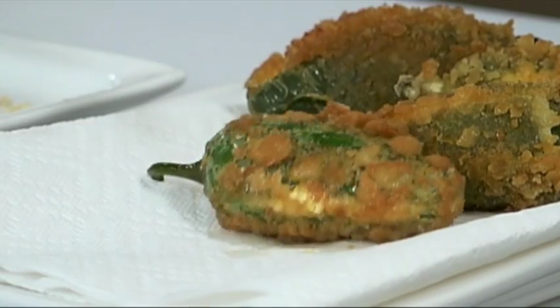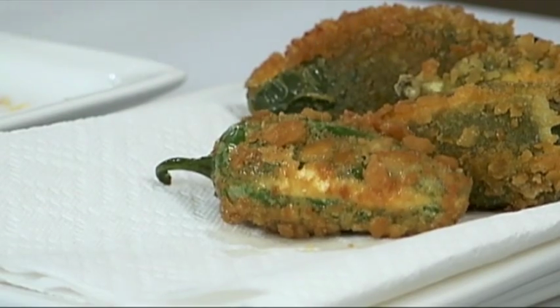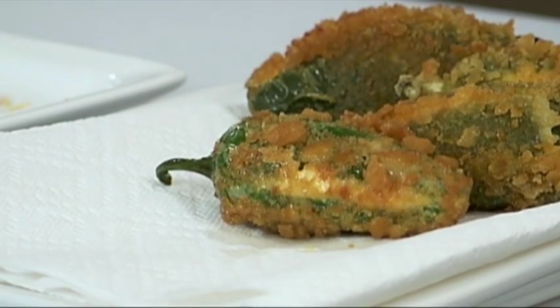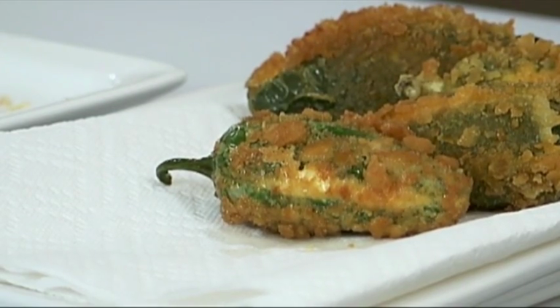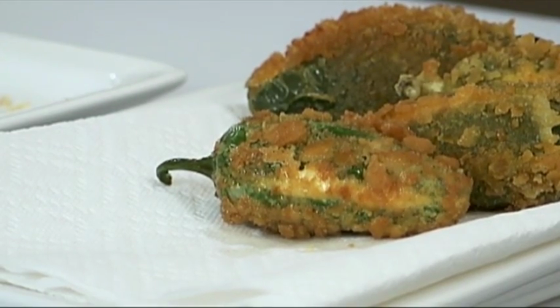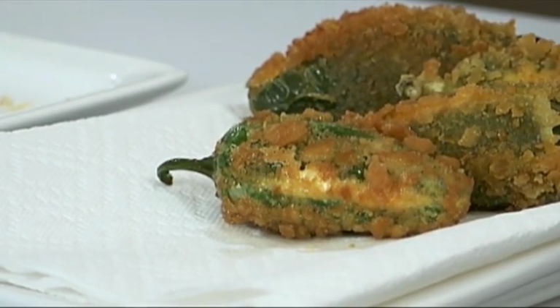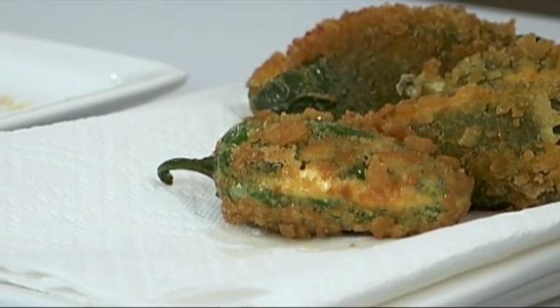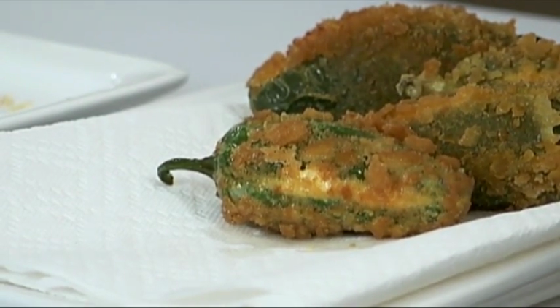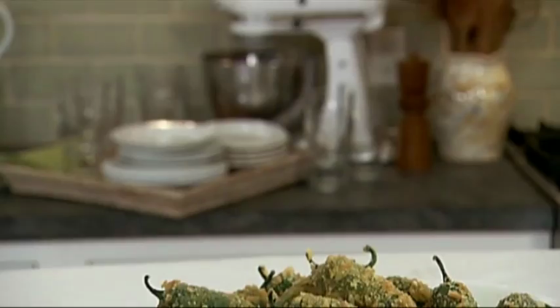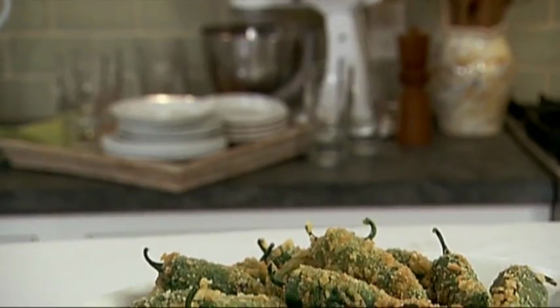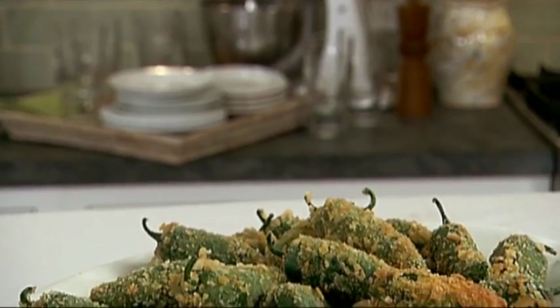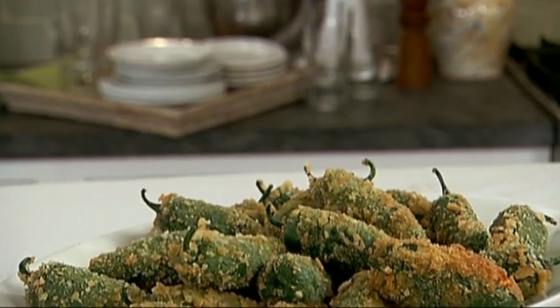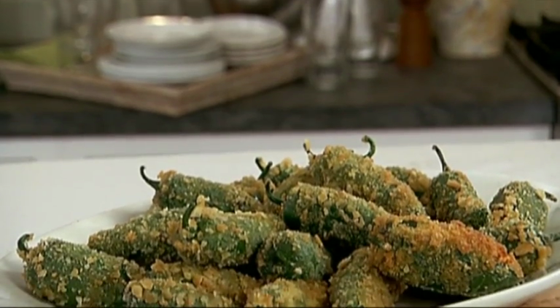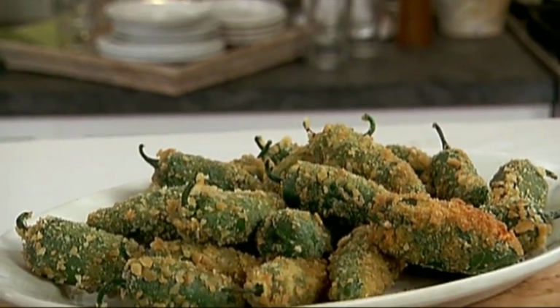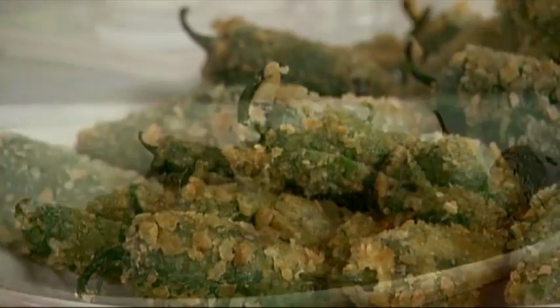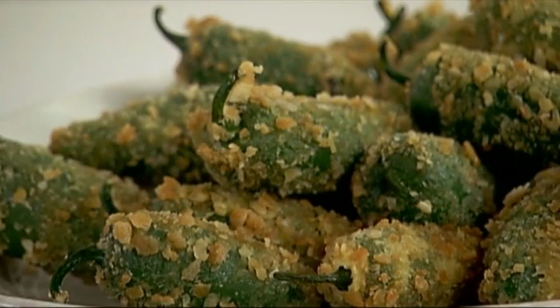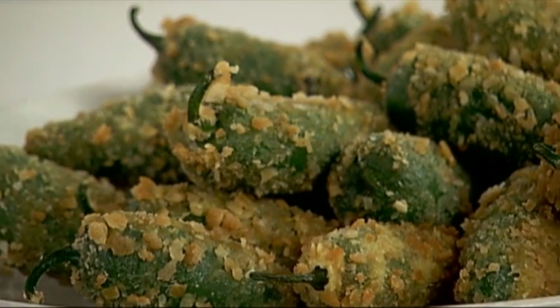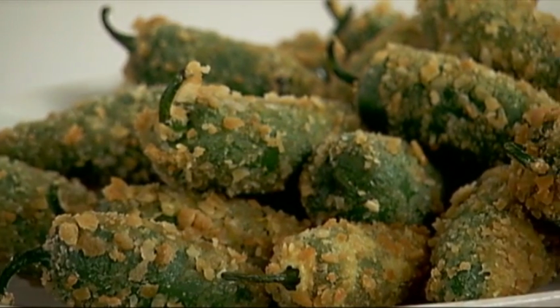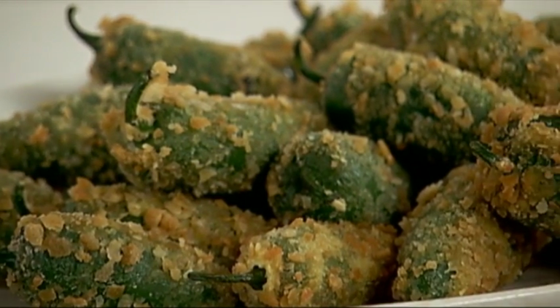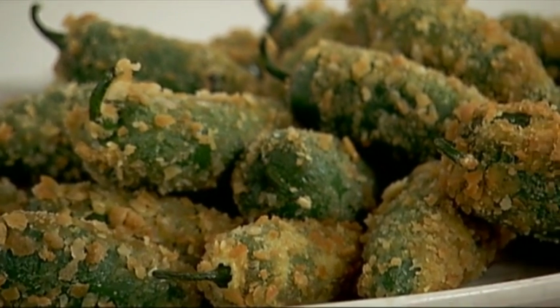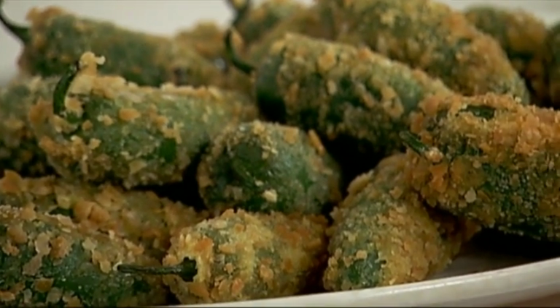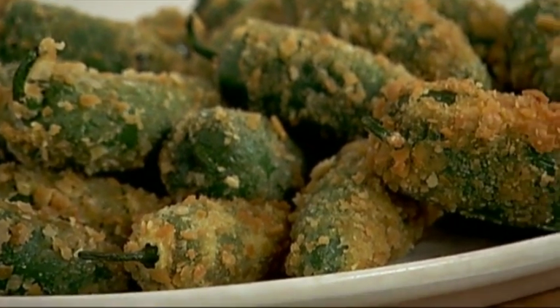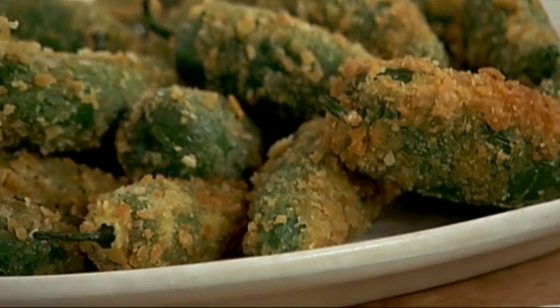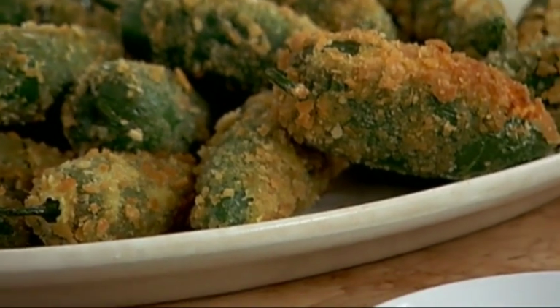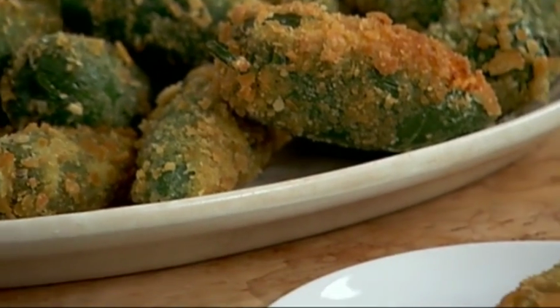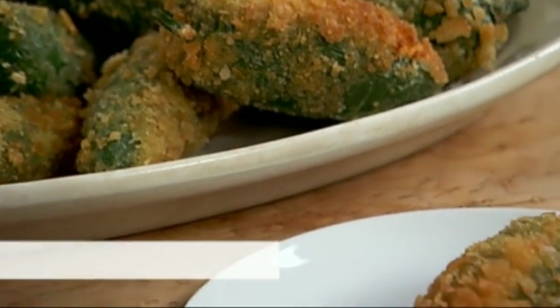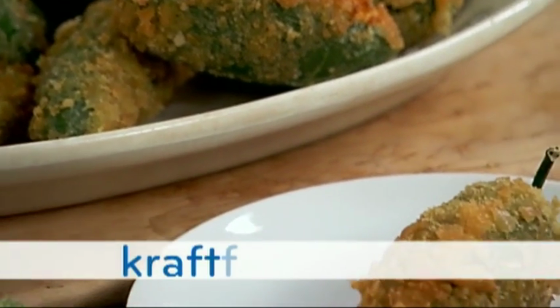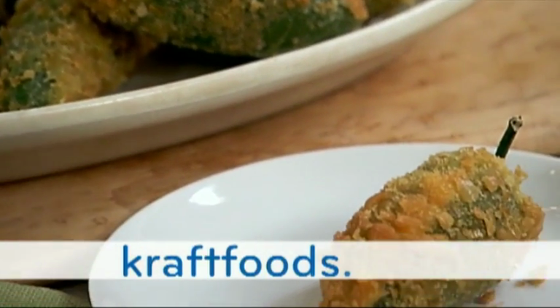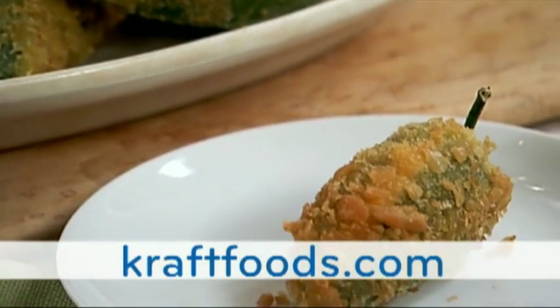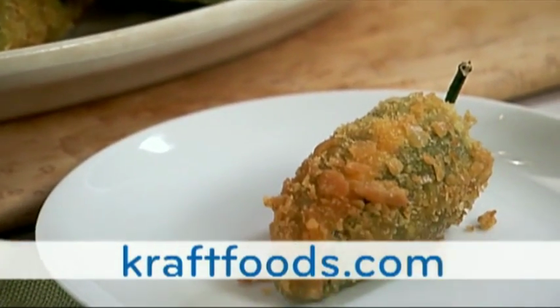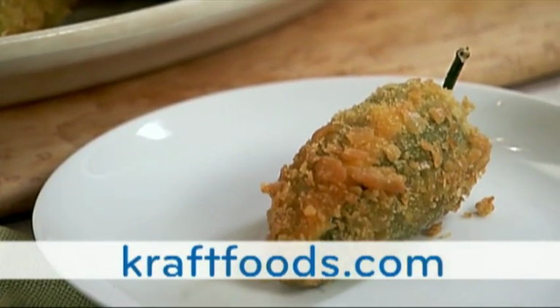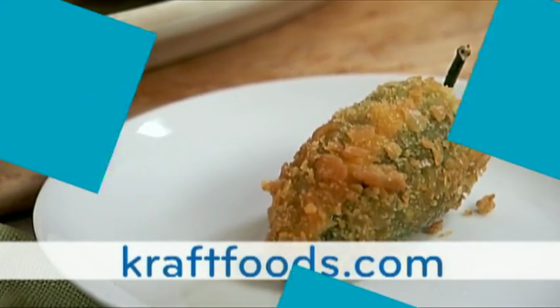And of course, be sure to serve the poppers while they're still warm. These perfect jalapeño poppers will have your local restaurant wondering if you've moved. For more ideas like this, search keyword appetizers on craftfoods.com.